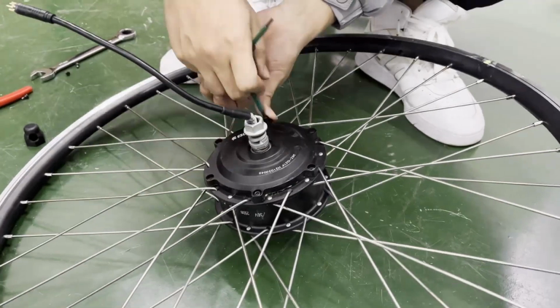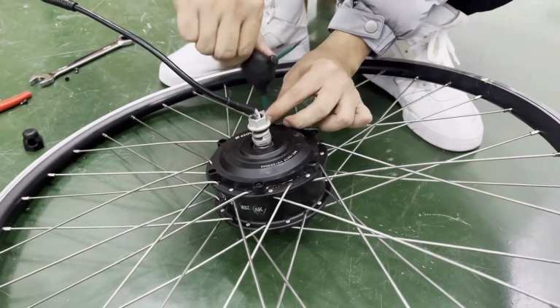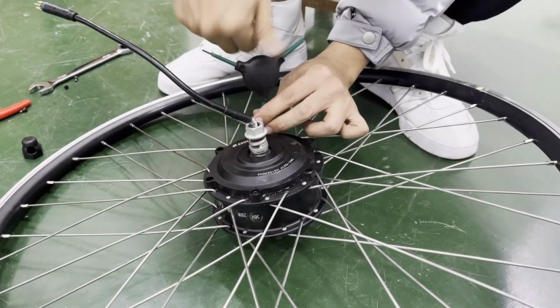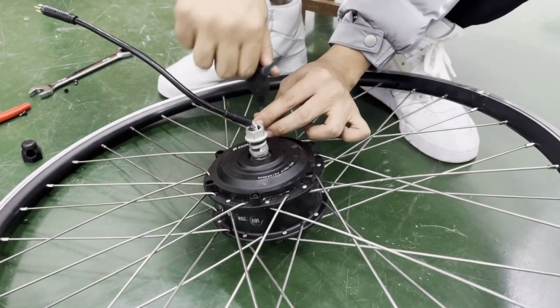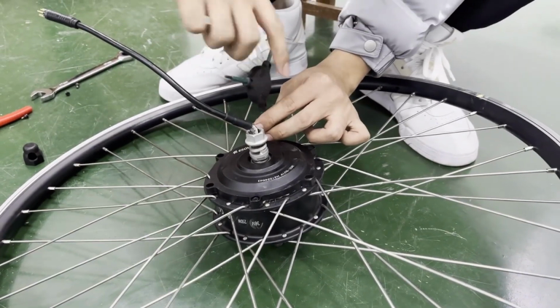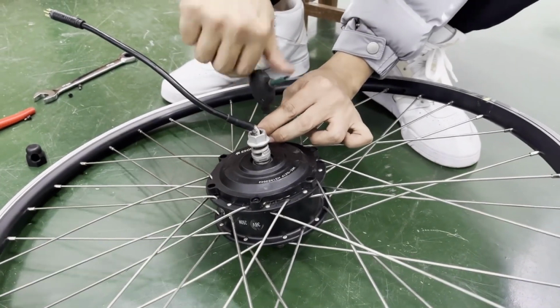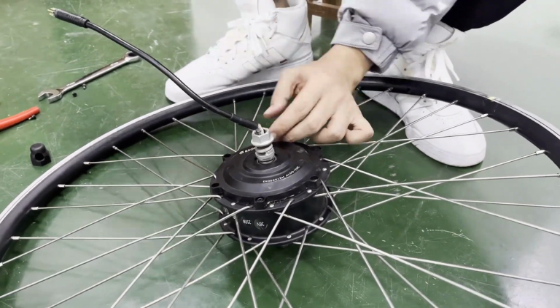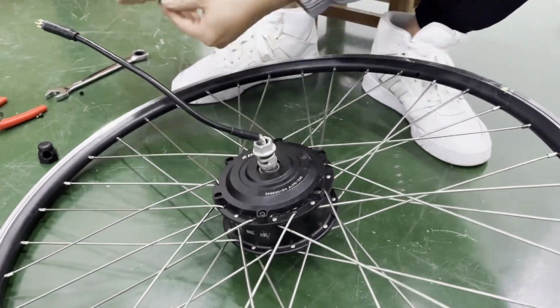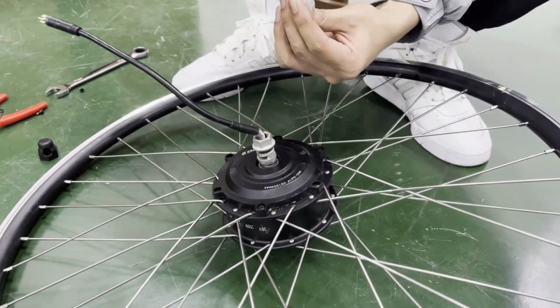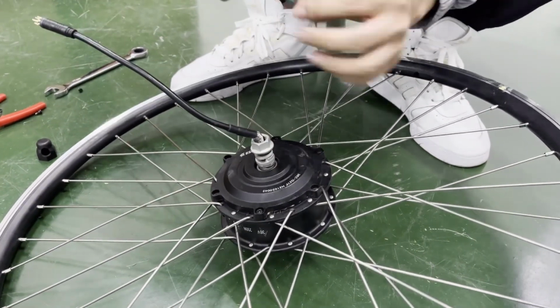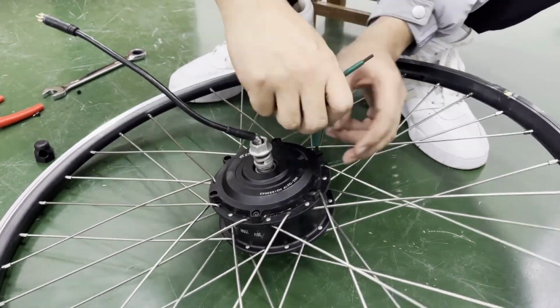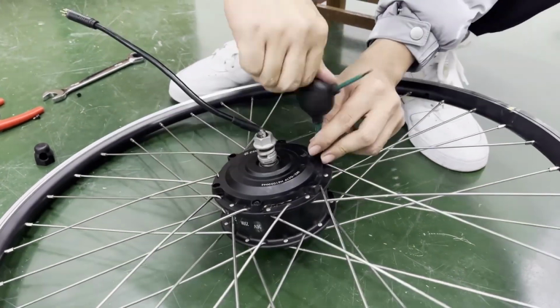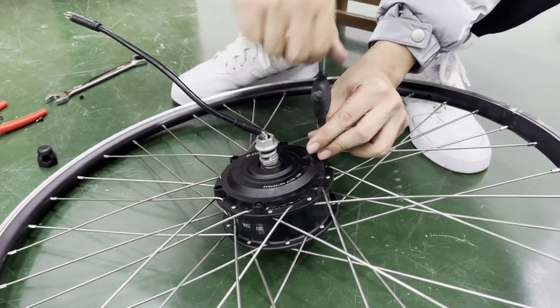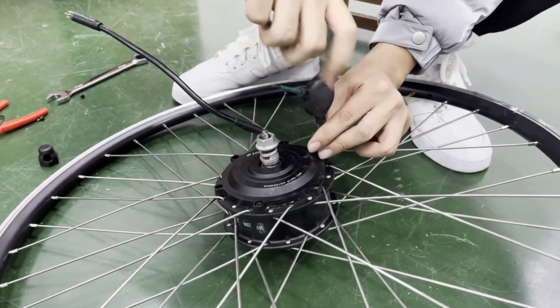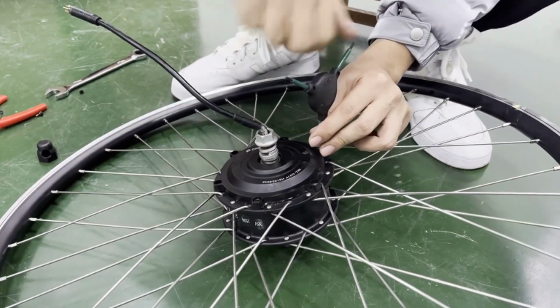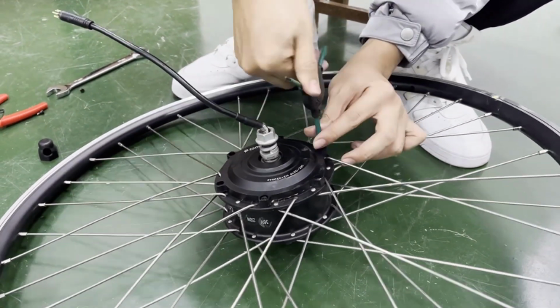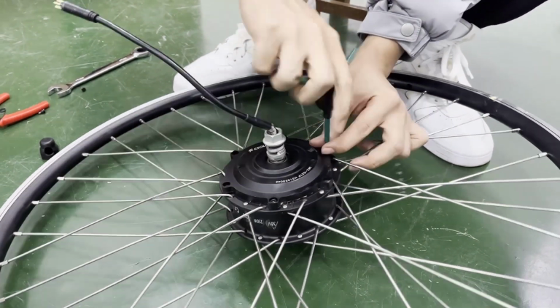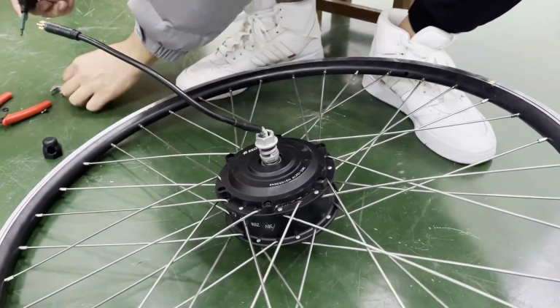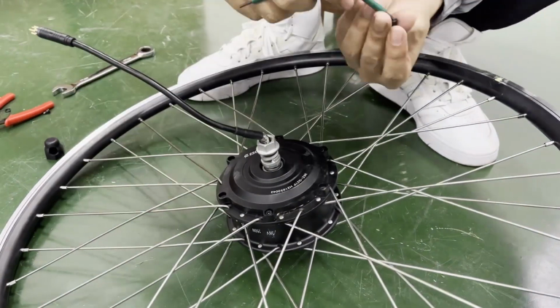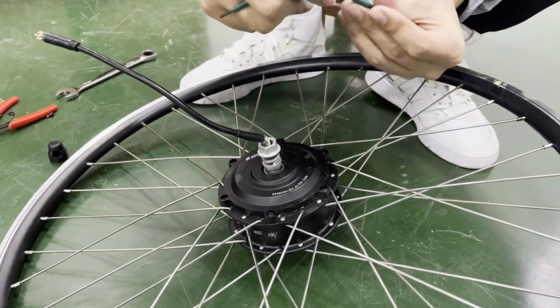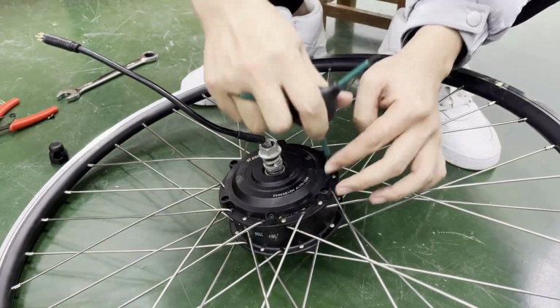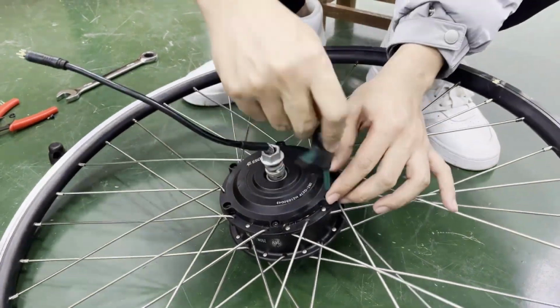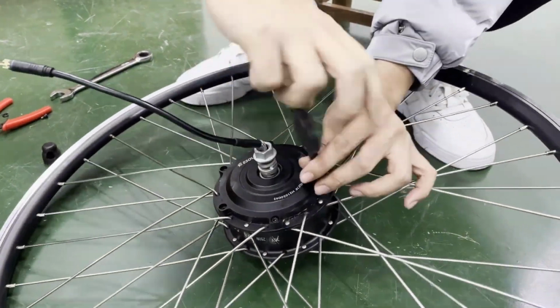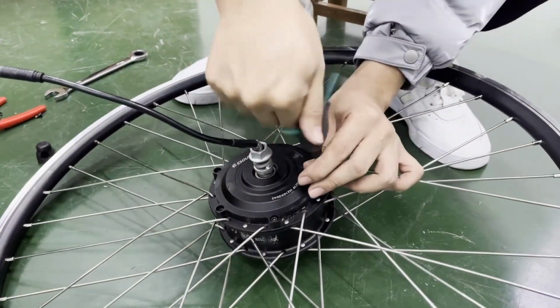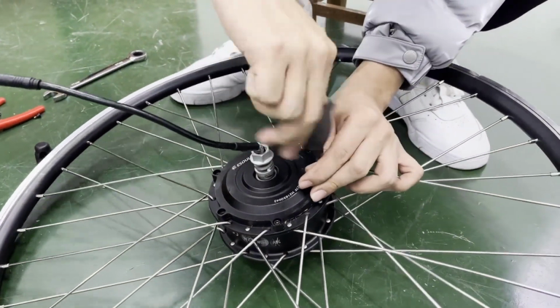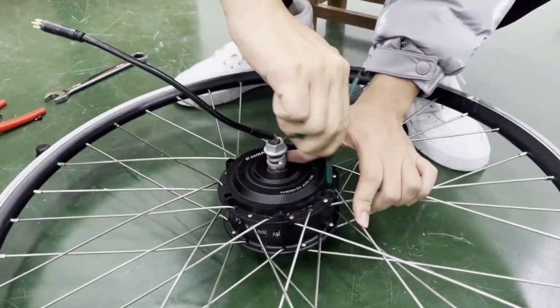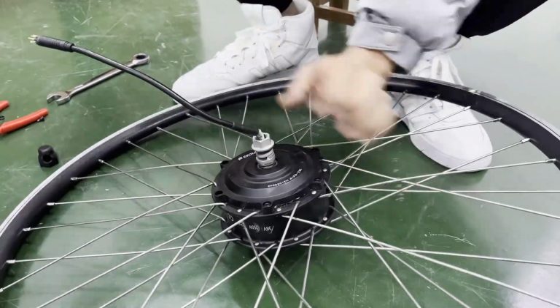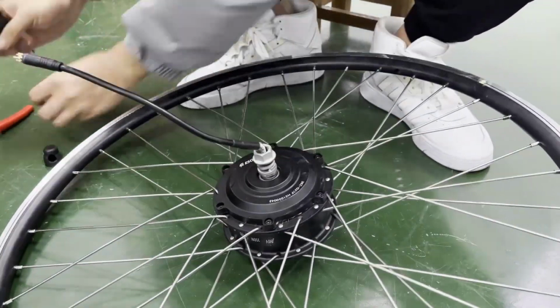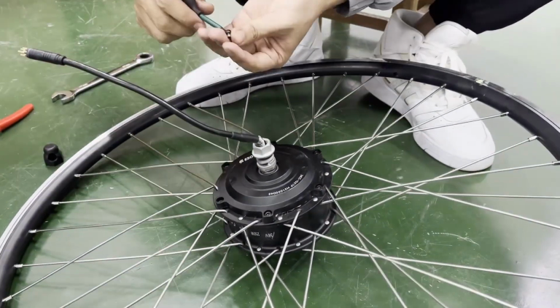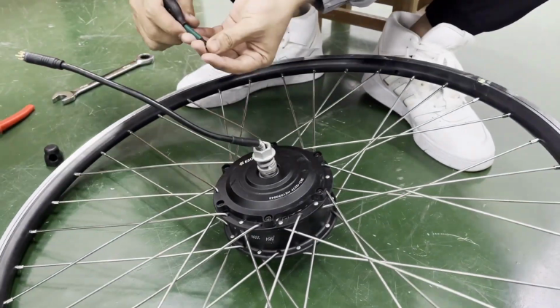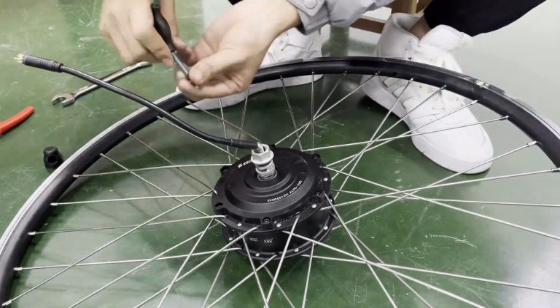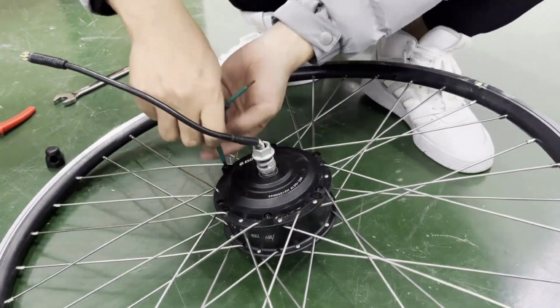That's the quick video for disassembling and reassembling an e-scooter motor. Thanks for watching this easy motor disassembling video.